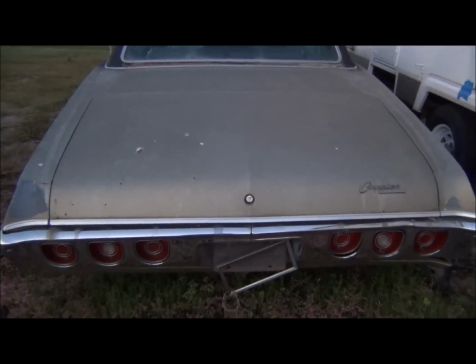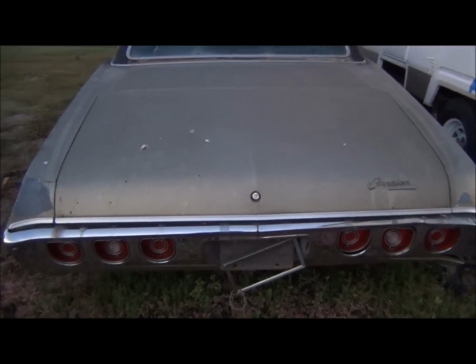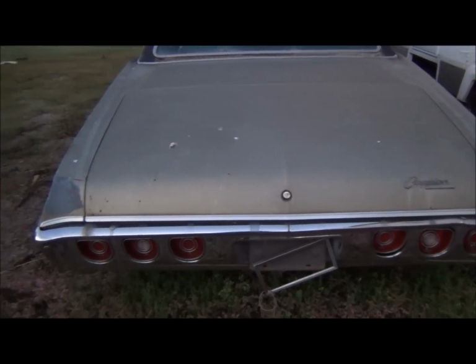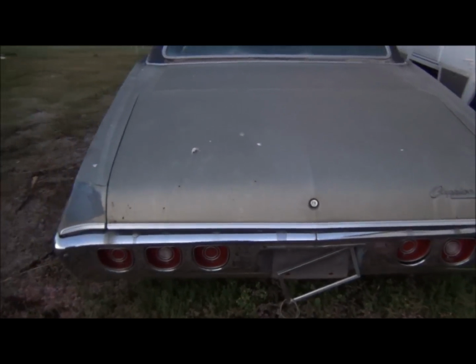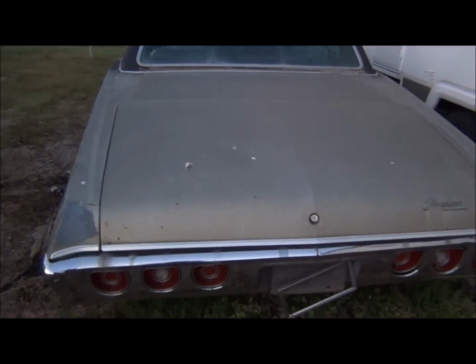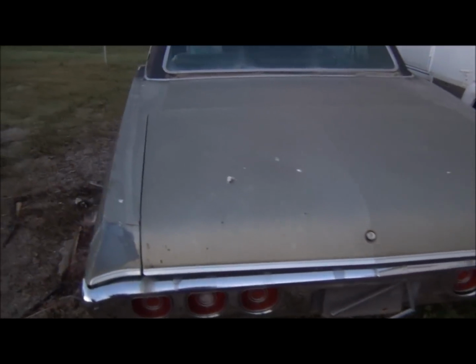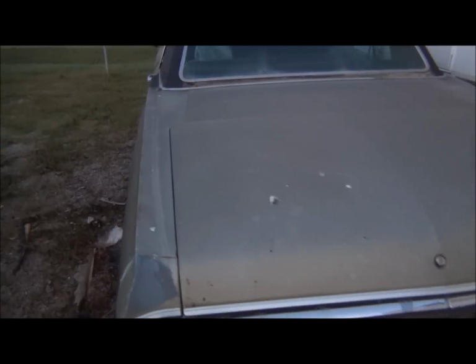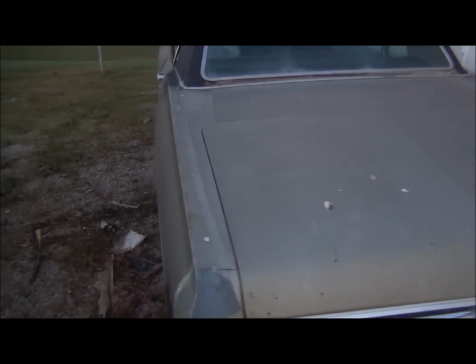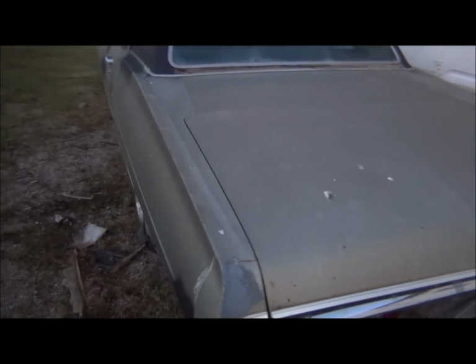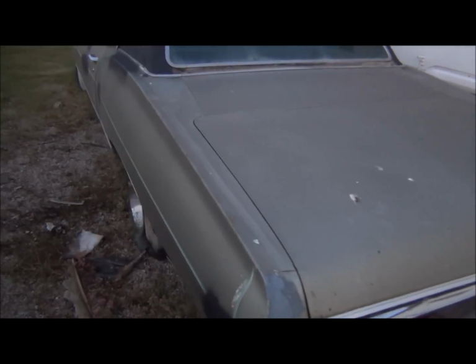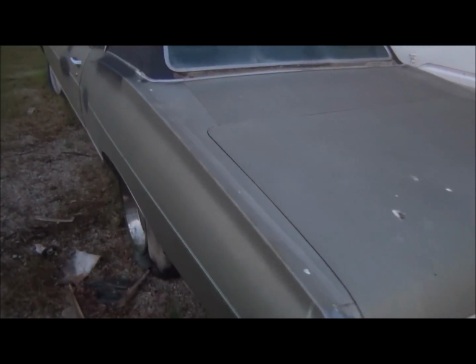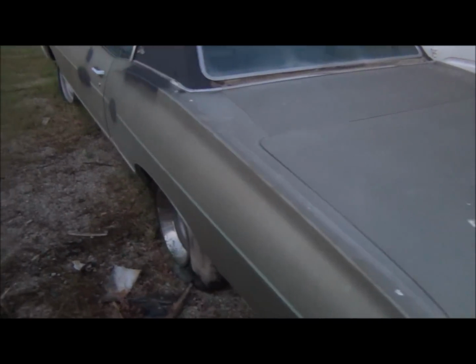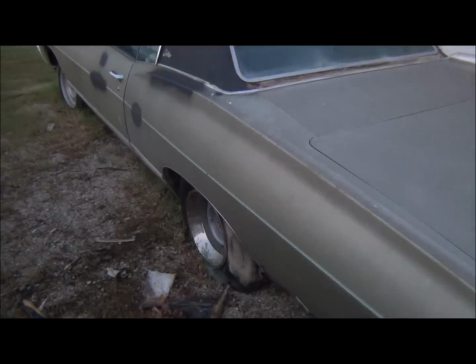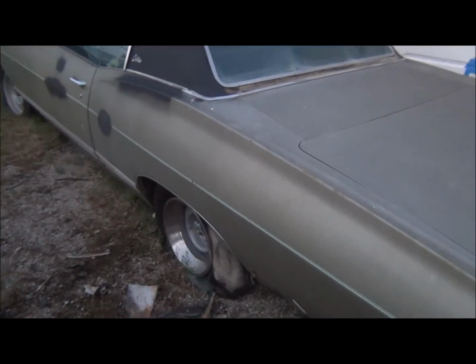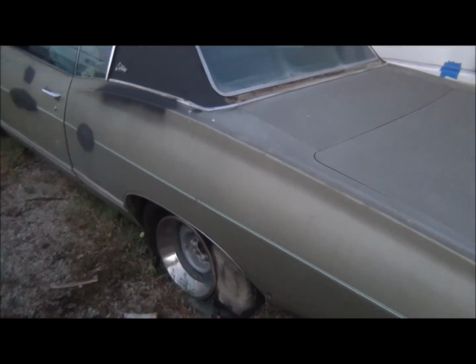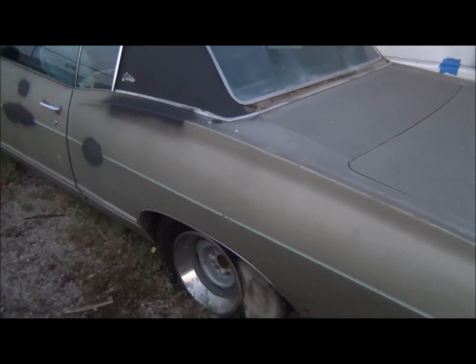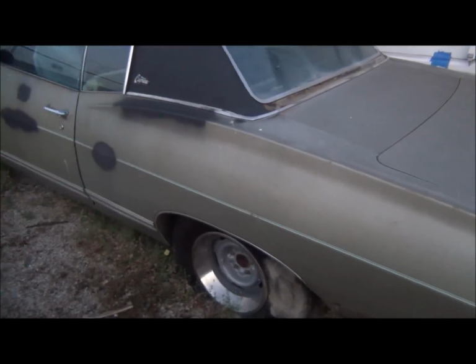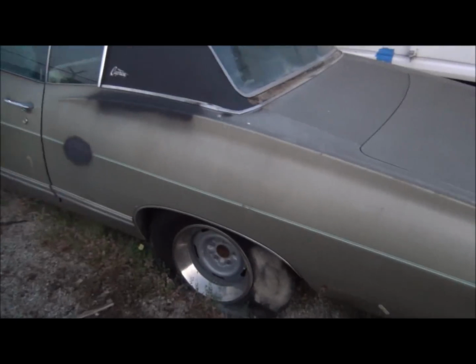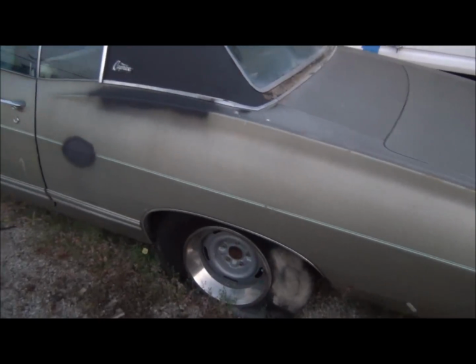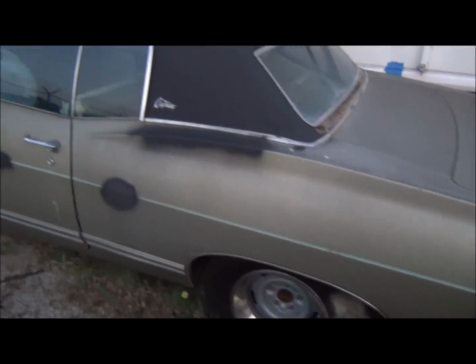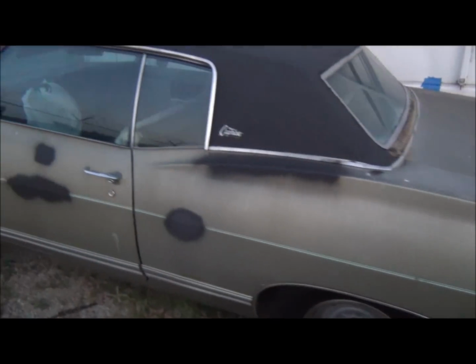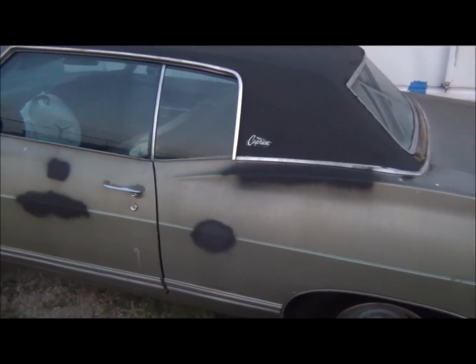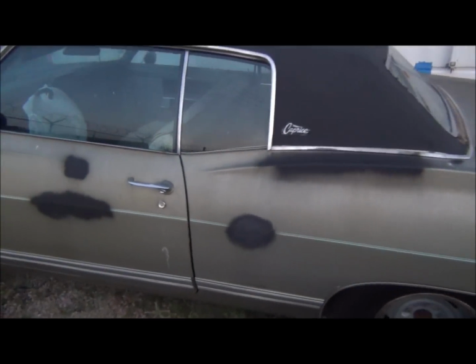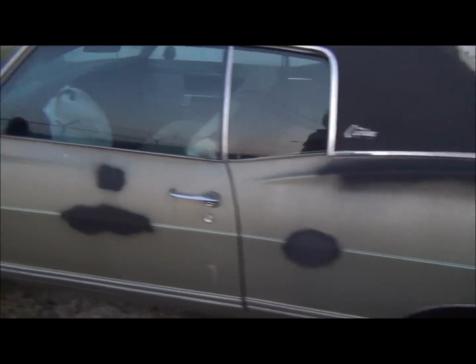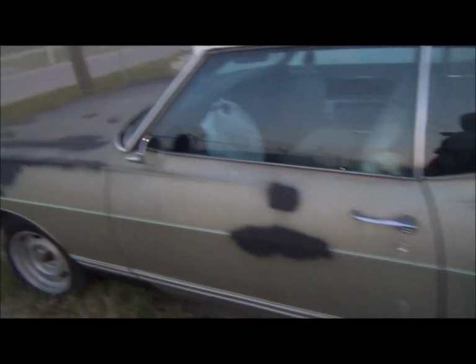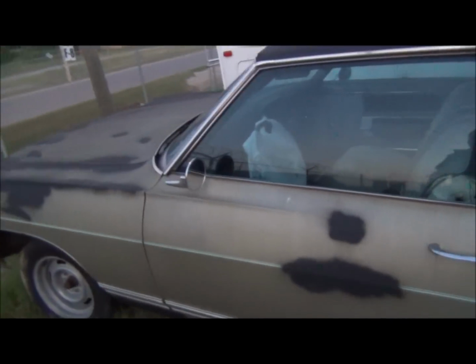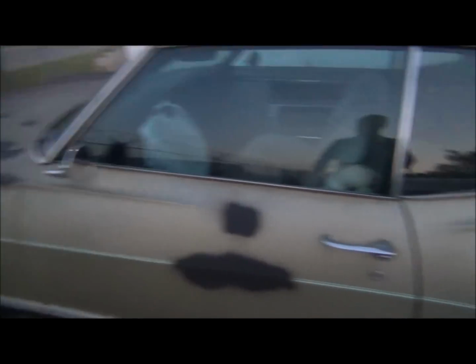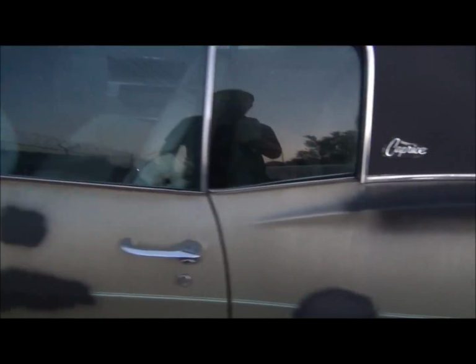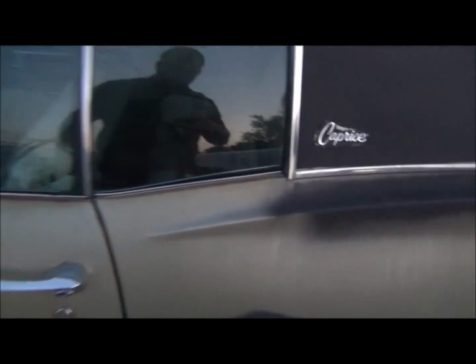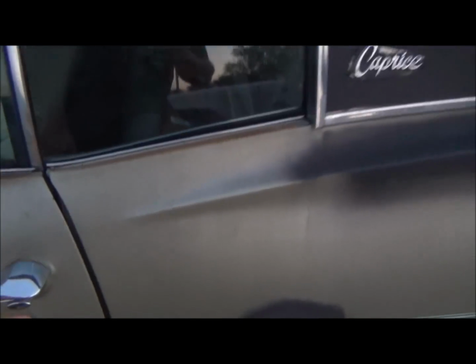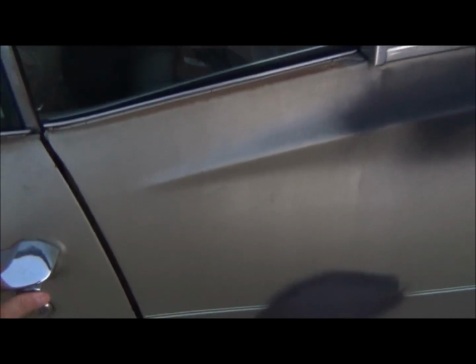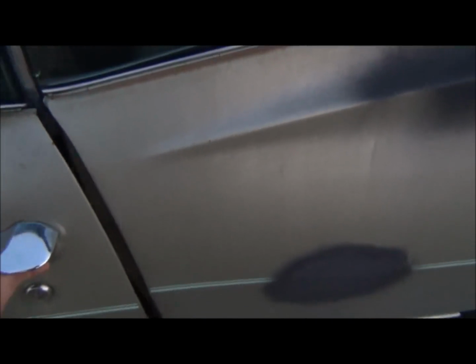So this is my '68 Caprice. I purchased it a couple months ago for $700. The body is in real good shape. The doors are real sturdy.